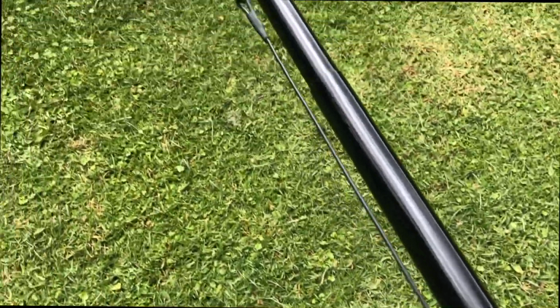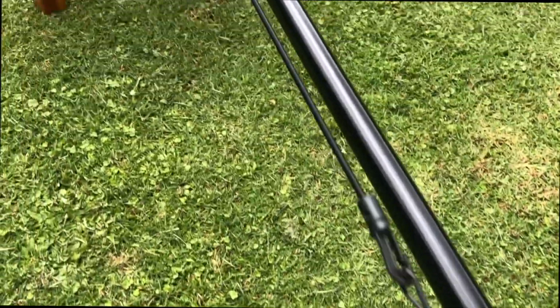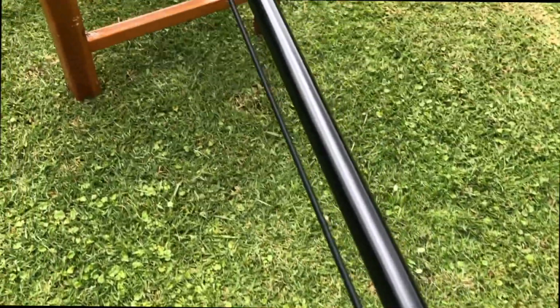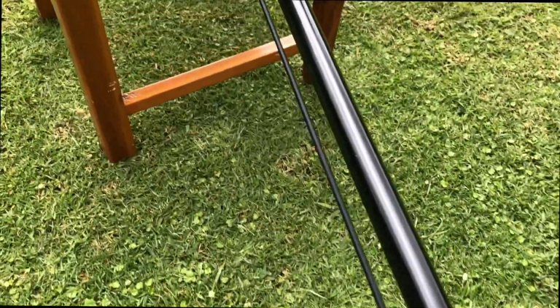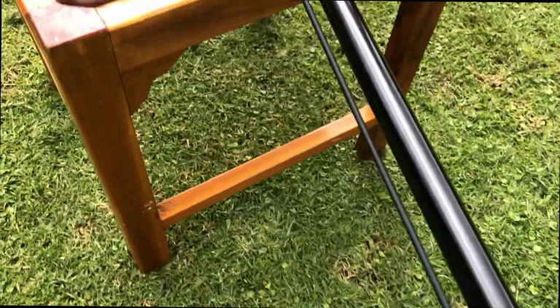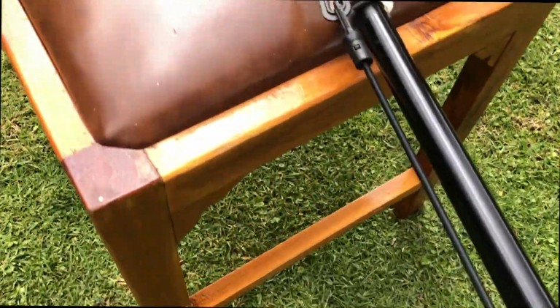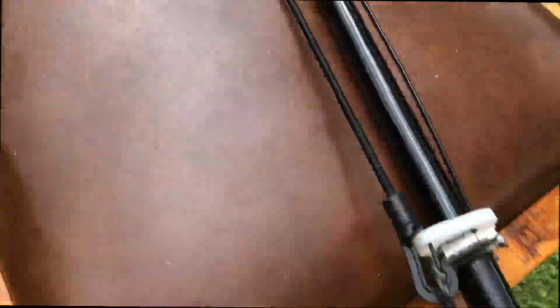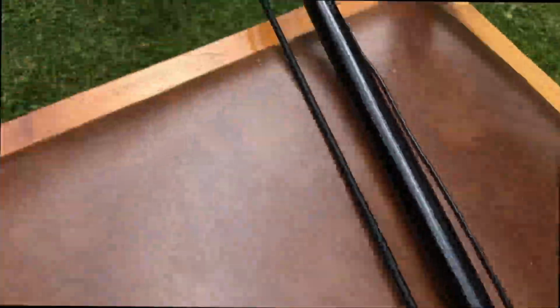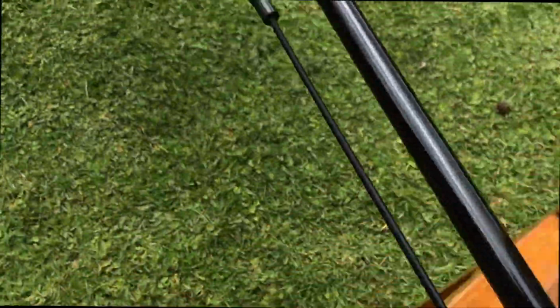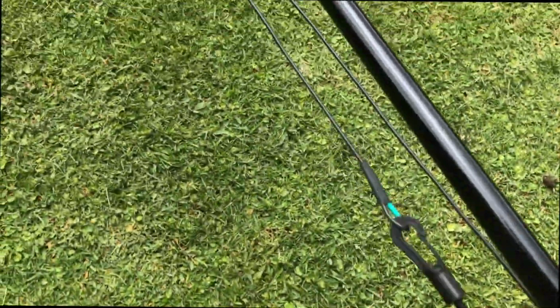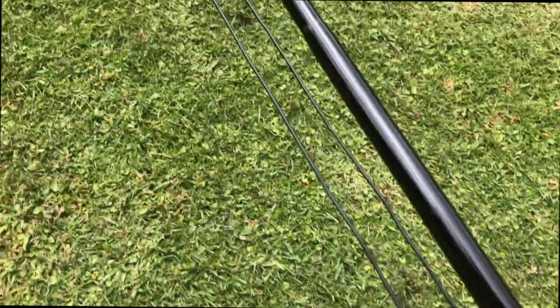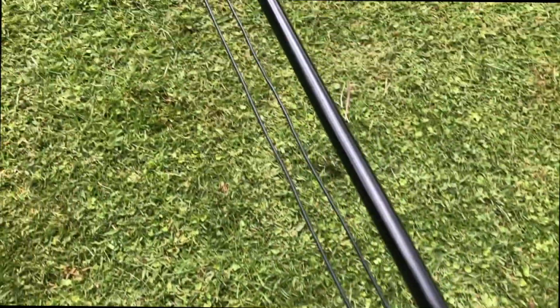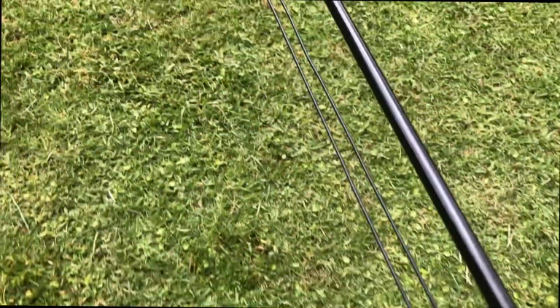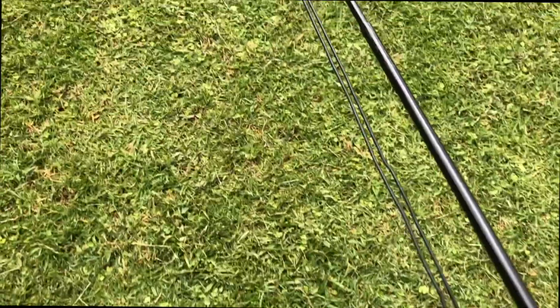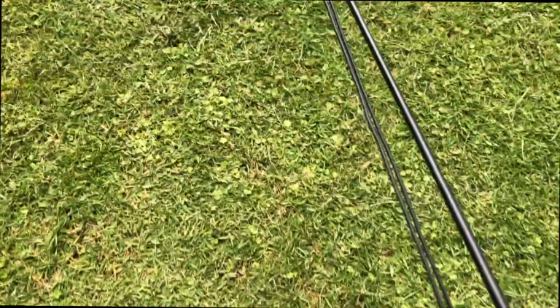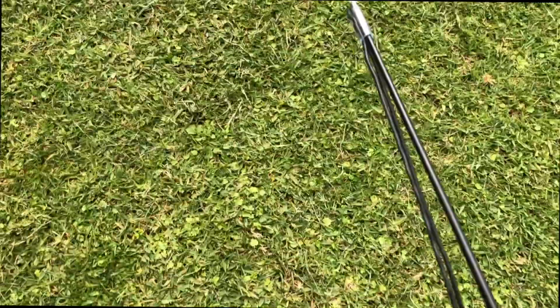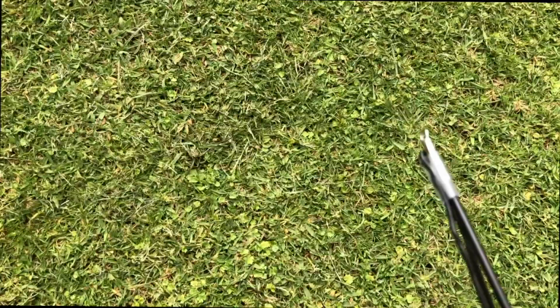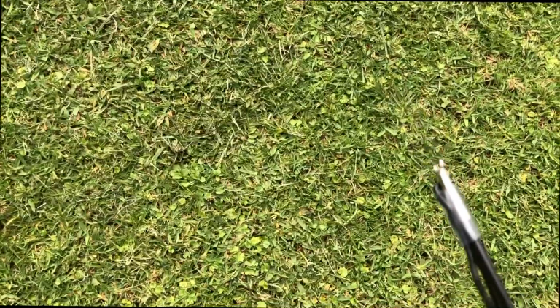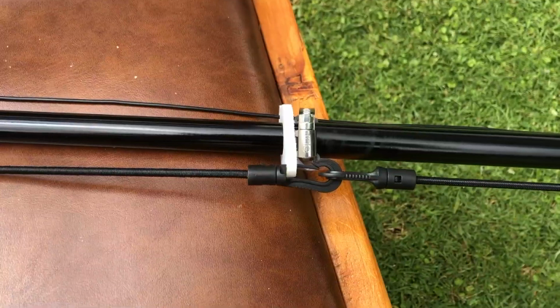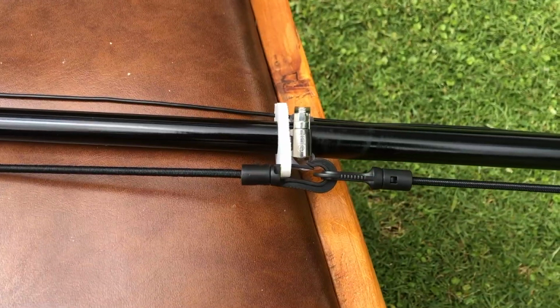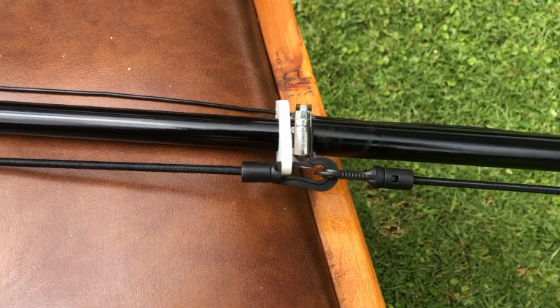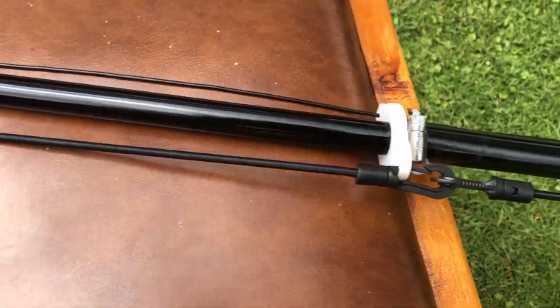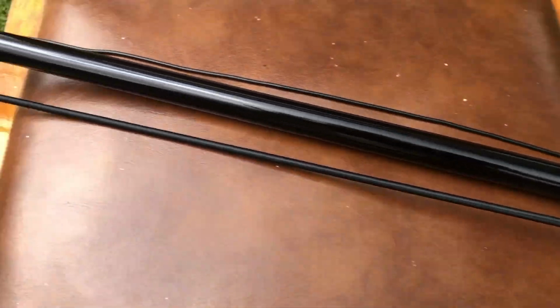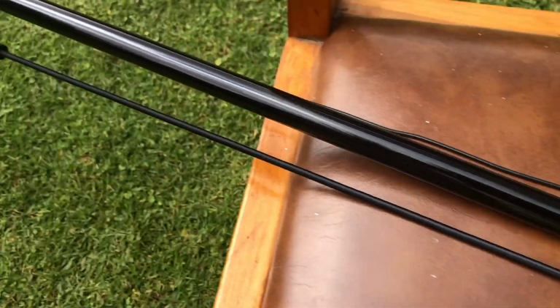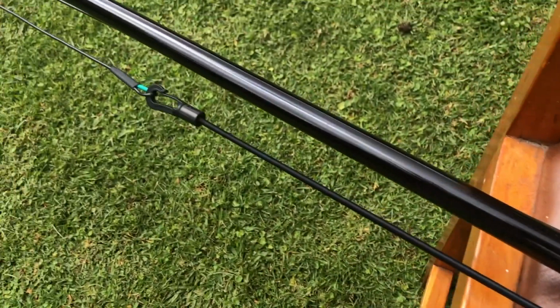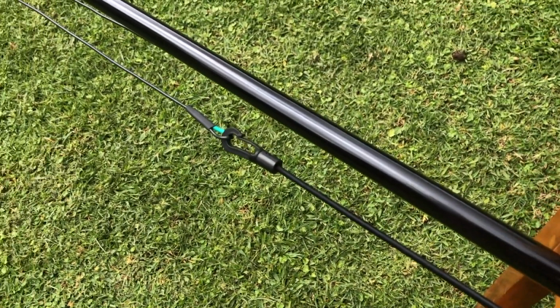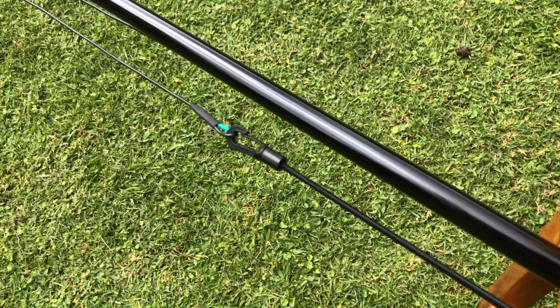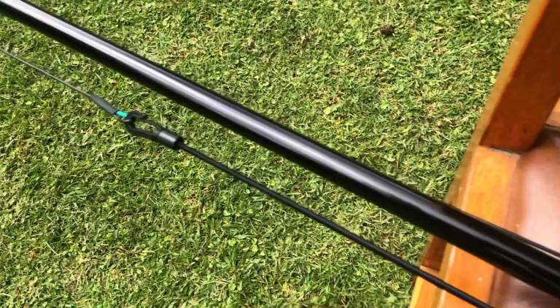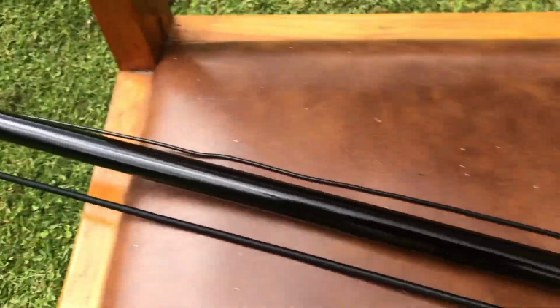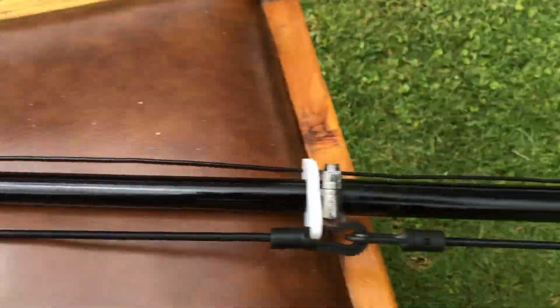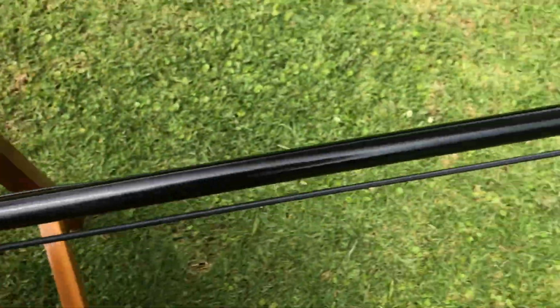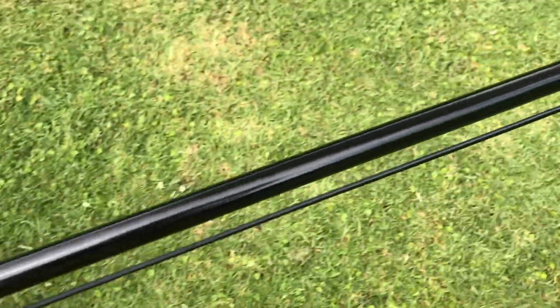Right at the very top of the pole you're given a little bit of PVC plastic which you slot over the top whilst holding the 40 meter element. As I said, you can add more elements if you'd like — I've just stuck with the four different elements.